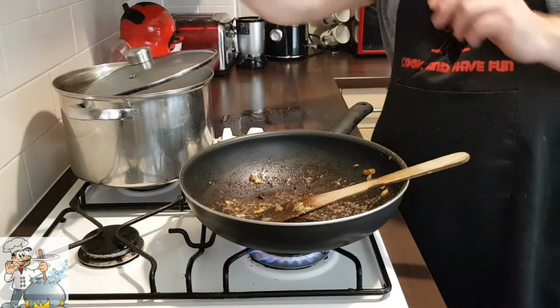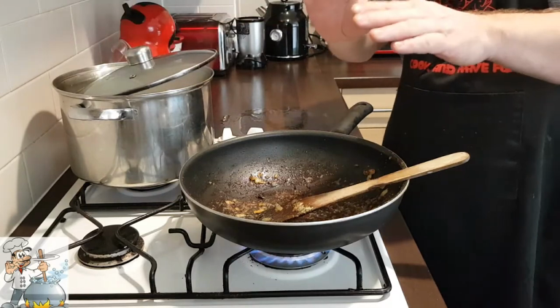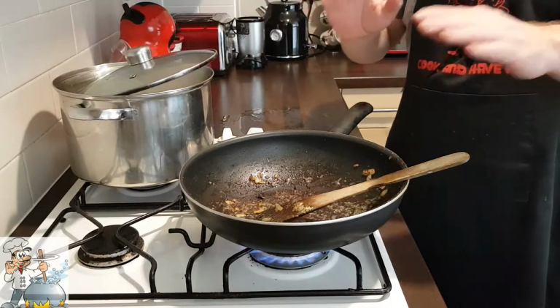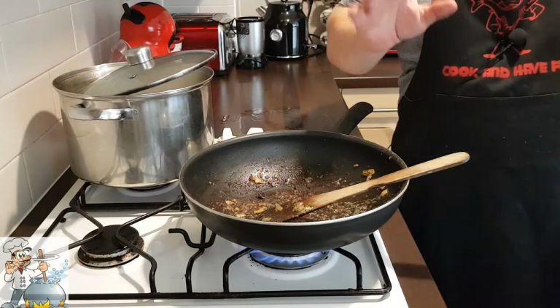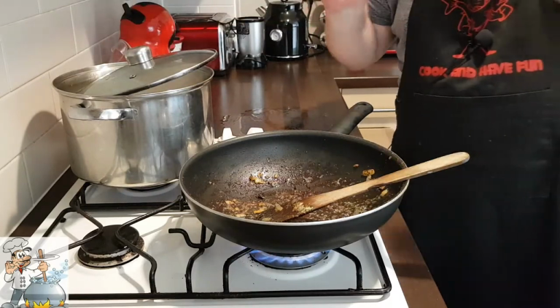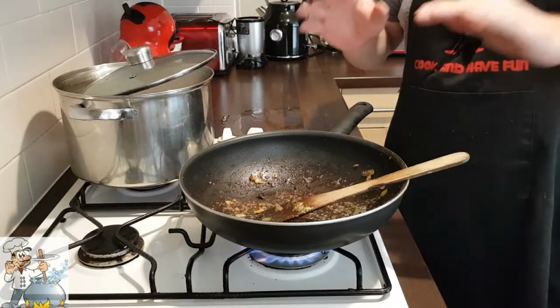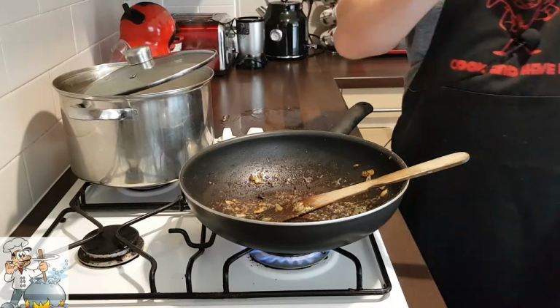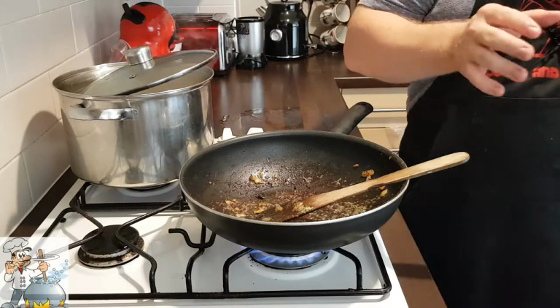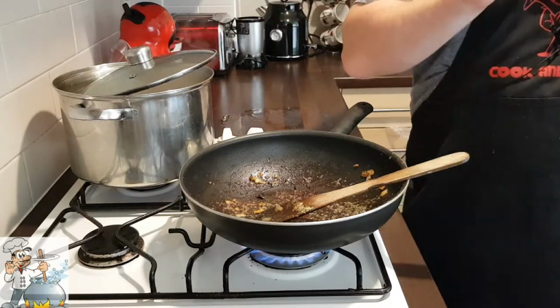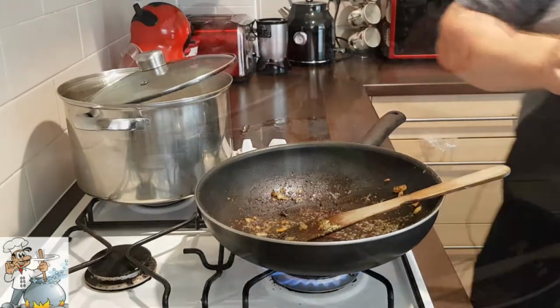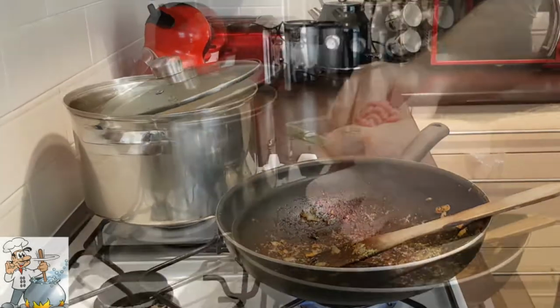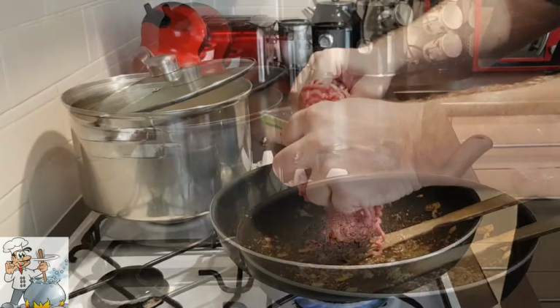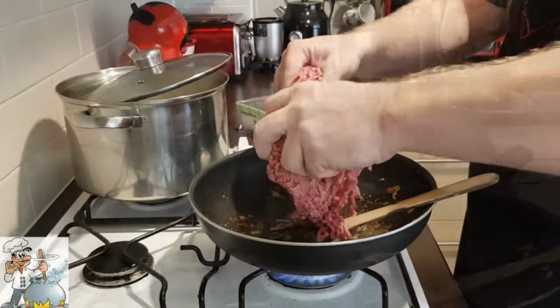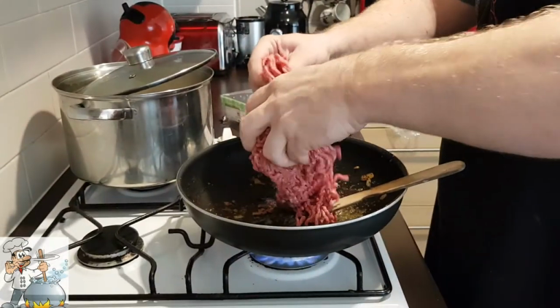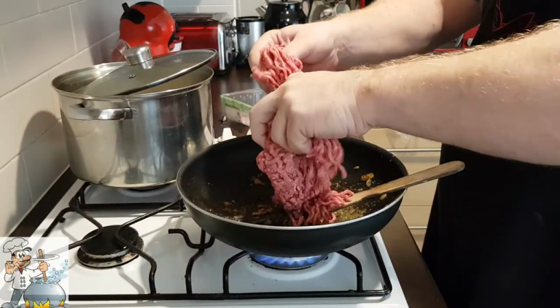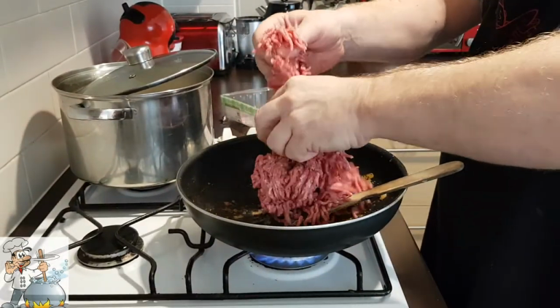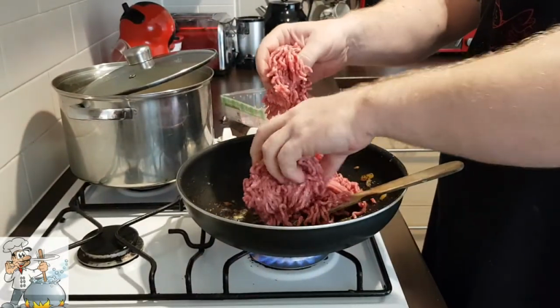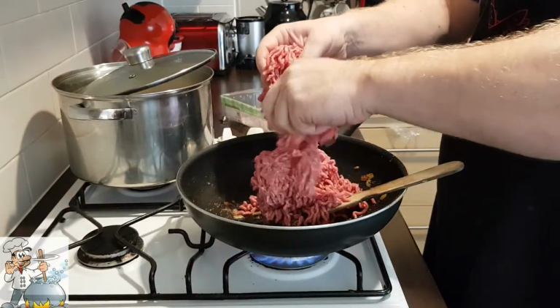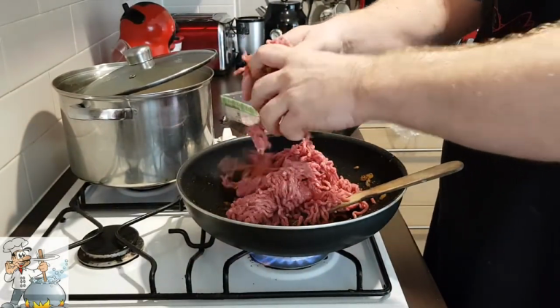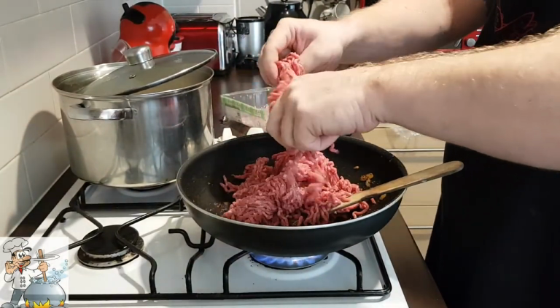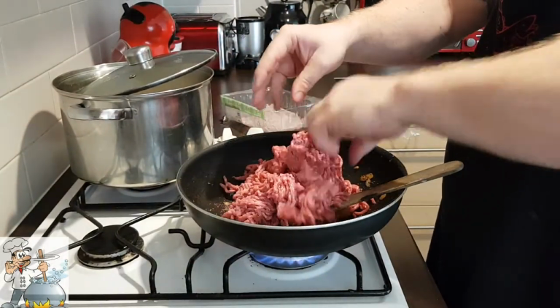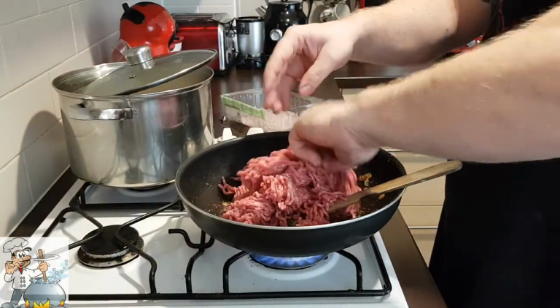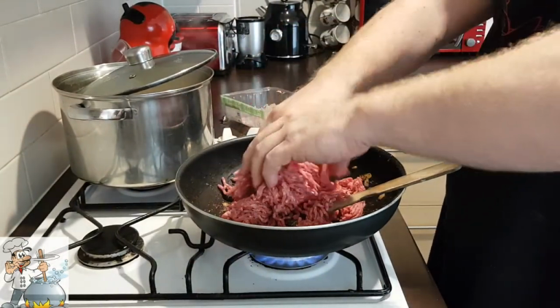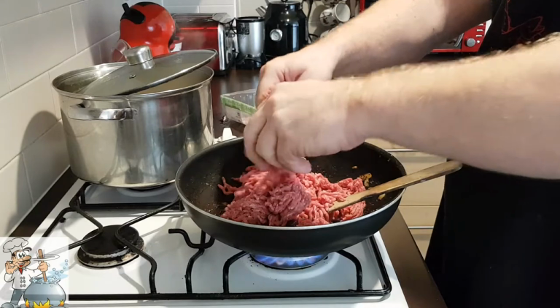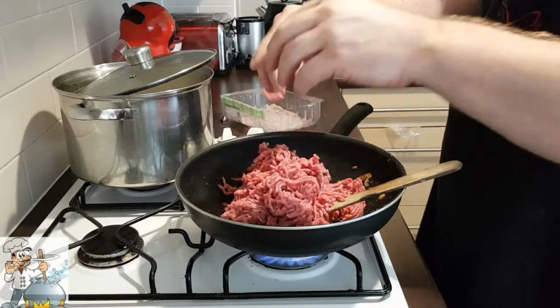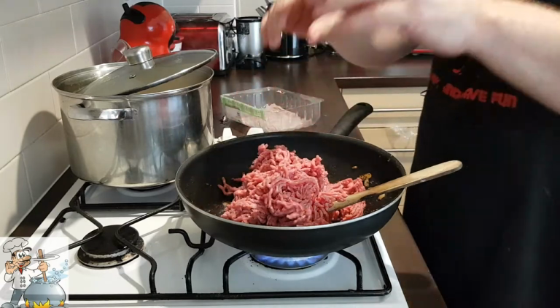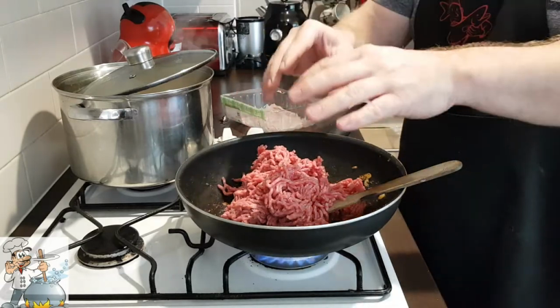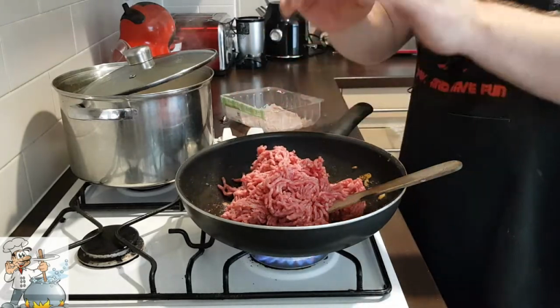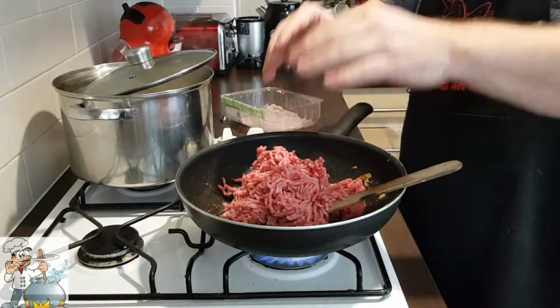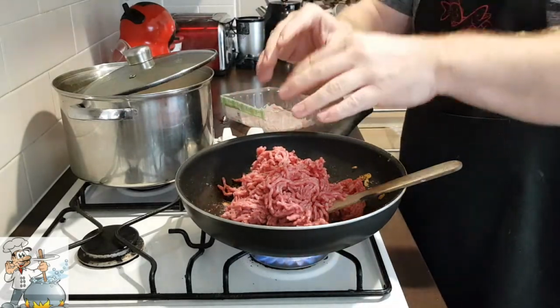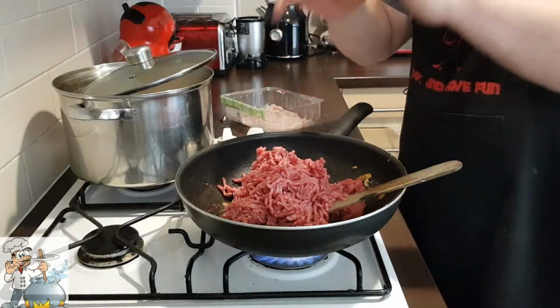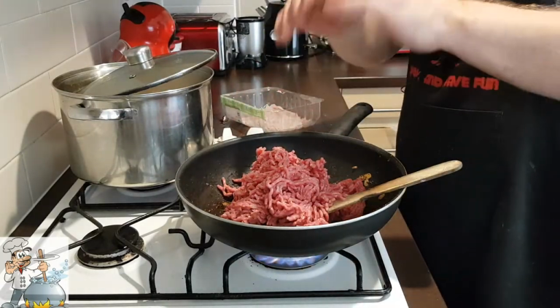Now we're going to fry the beef with the rest of the onion and the paprika. Don't wash the frying pan — leave it as it is. There's a nice dried residue on the bottom which will add more flavour.